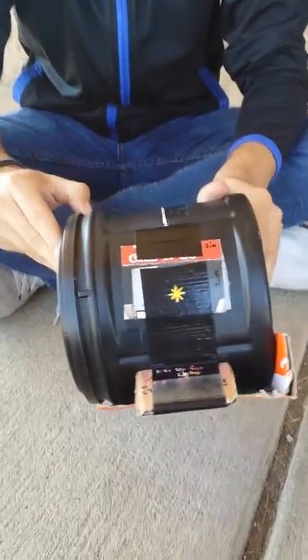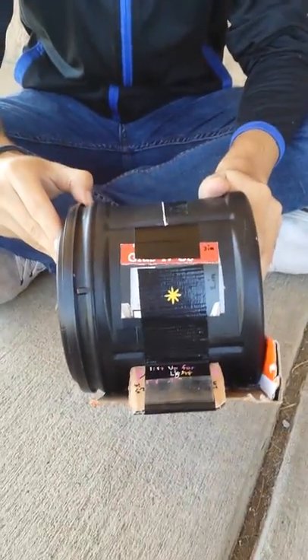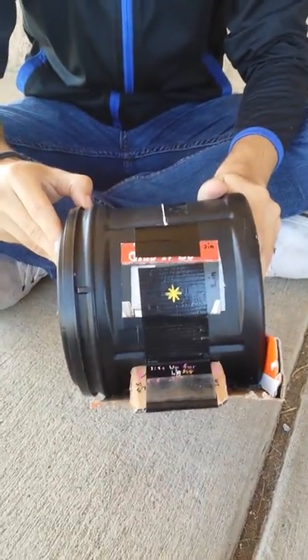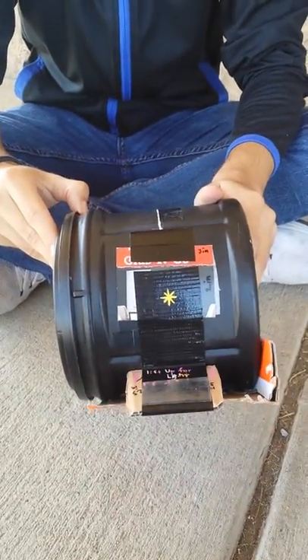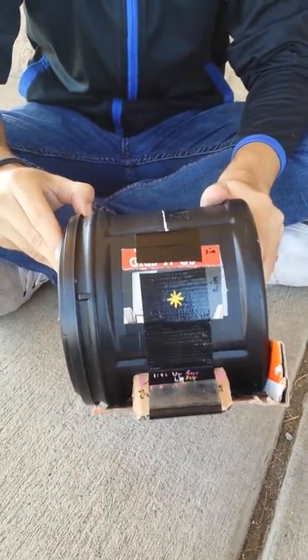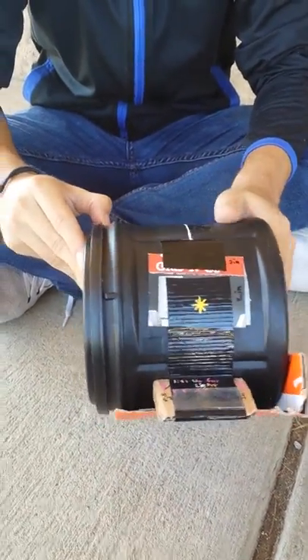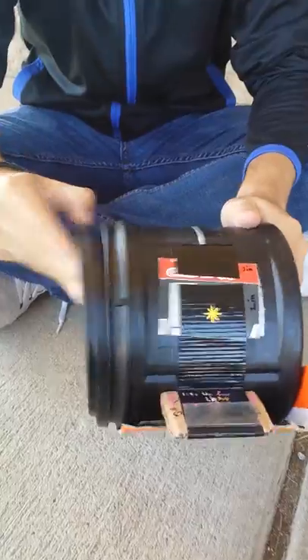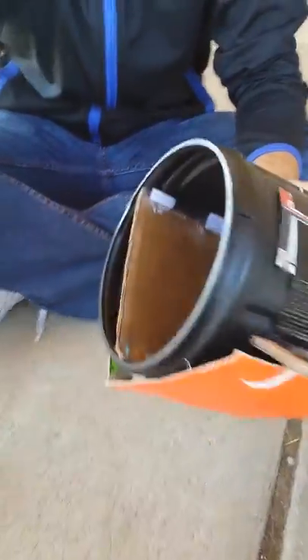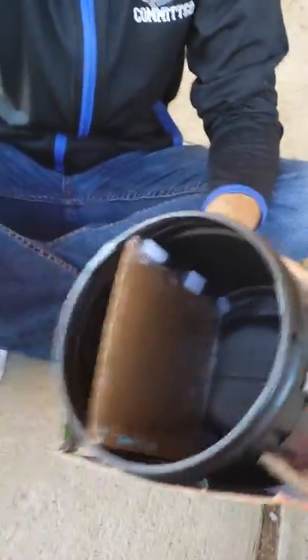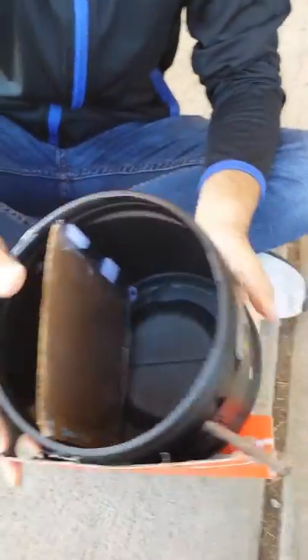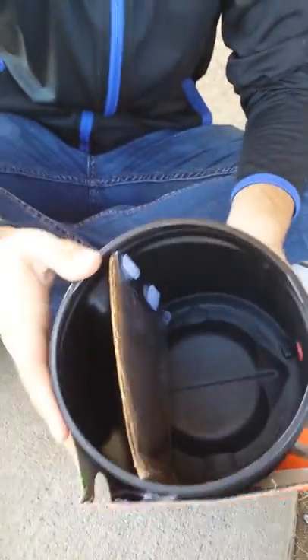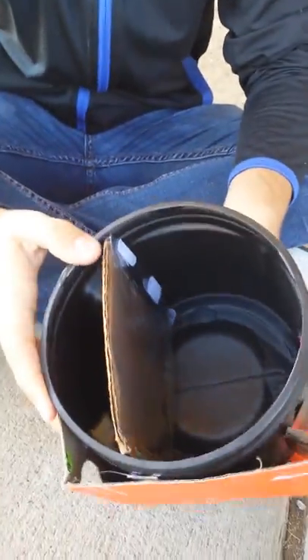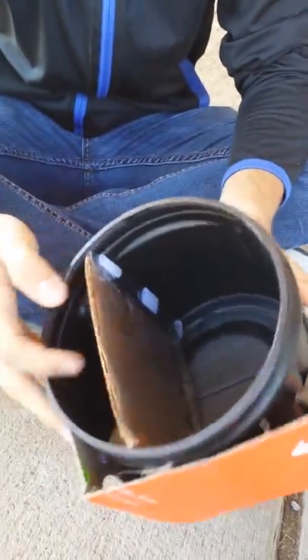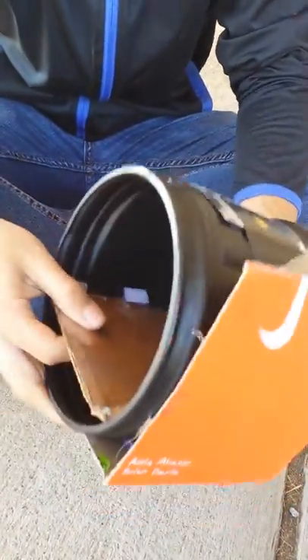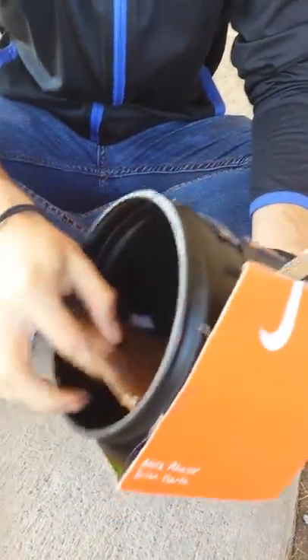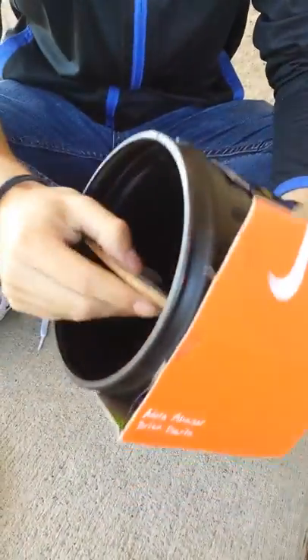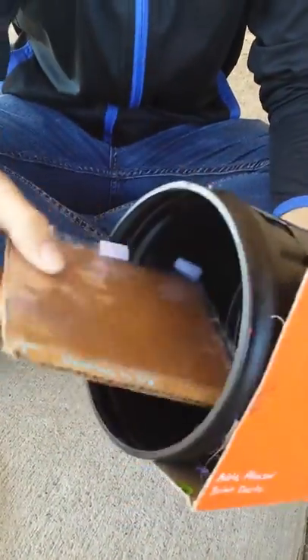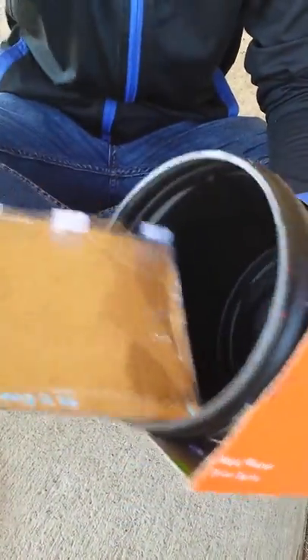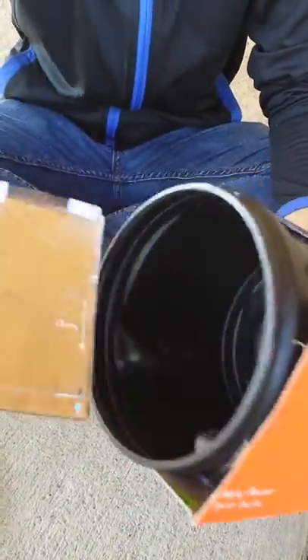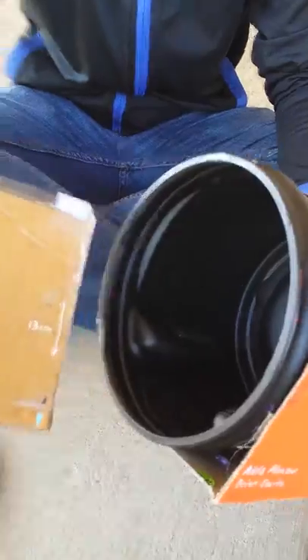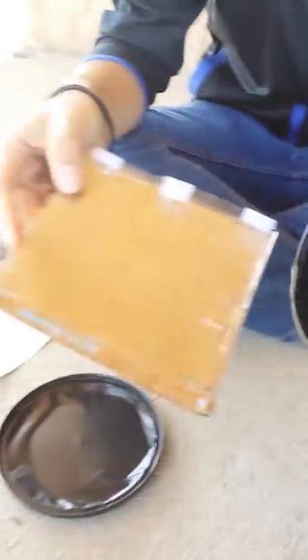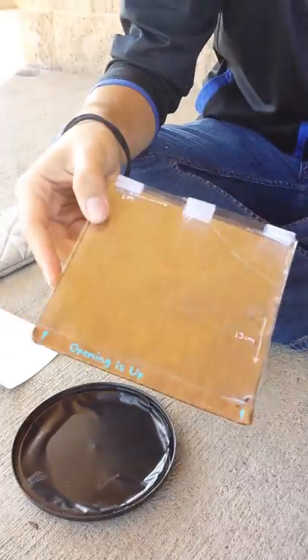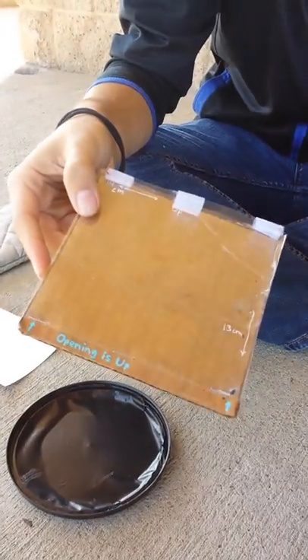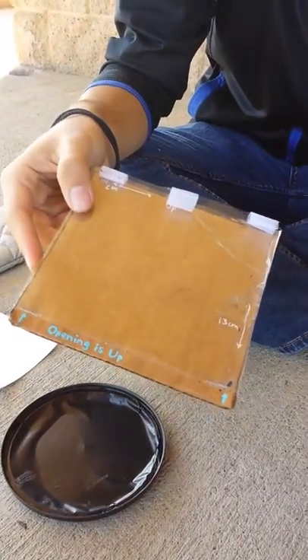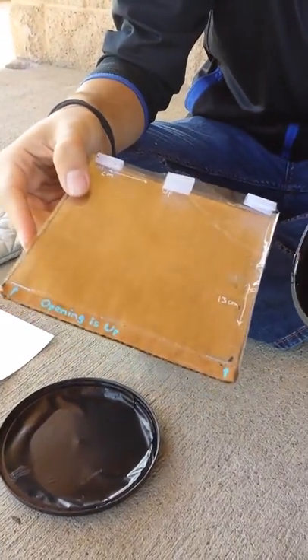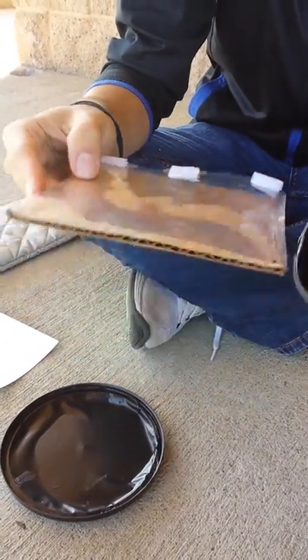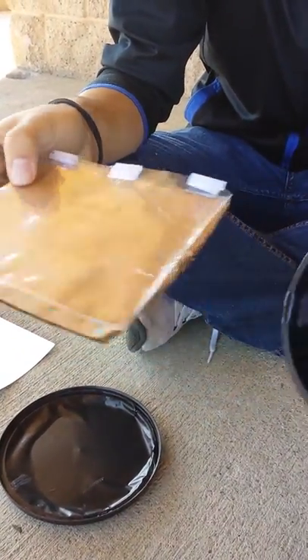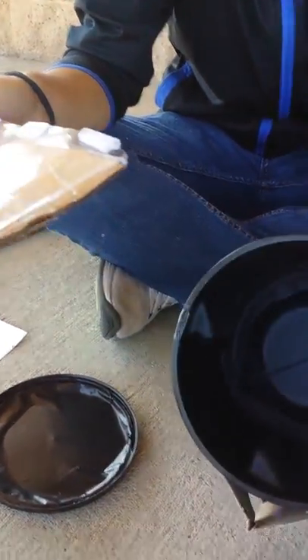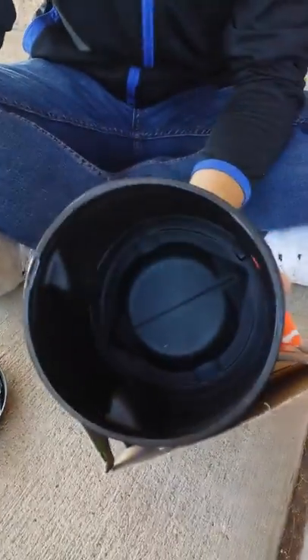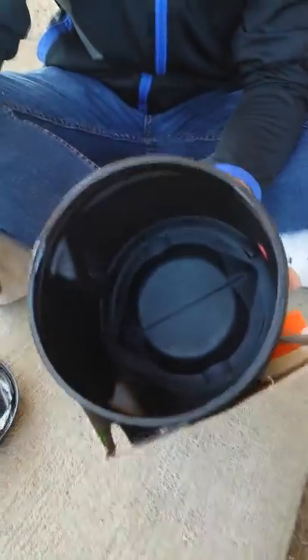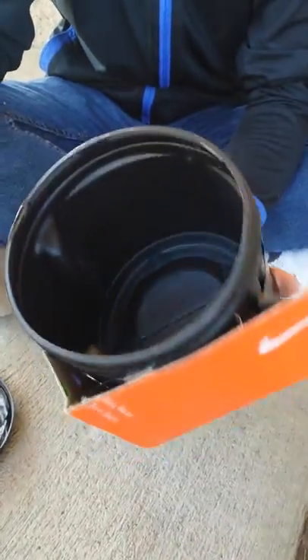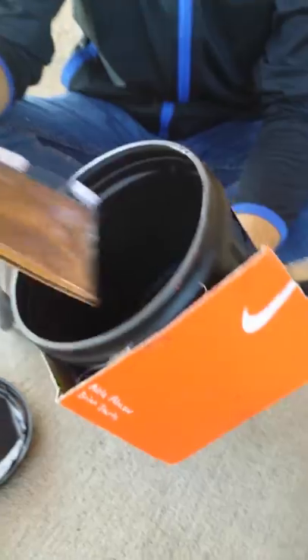First we're going to show you the inside of our pinhole camera. The inside has a piece of cardboard that holds our film paper so it's not moving or sliding while you're taking your picture. It's just a really simple inside.